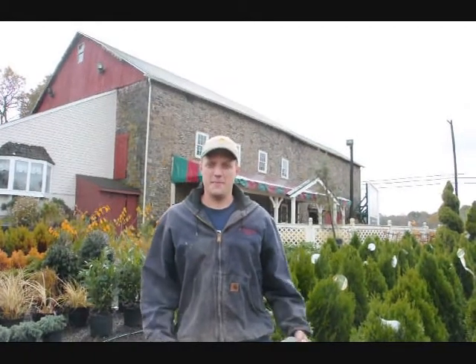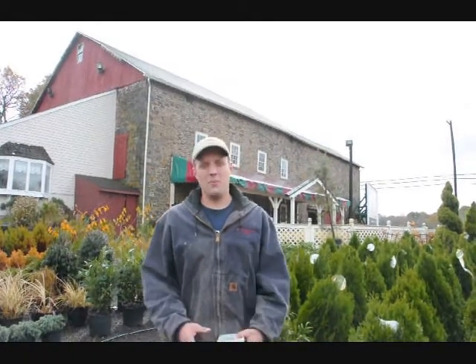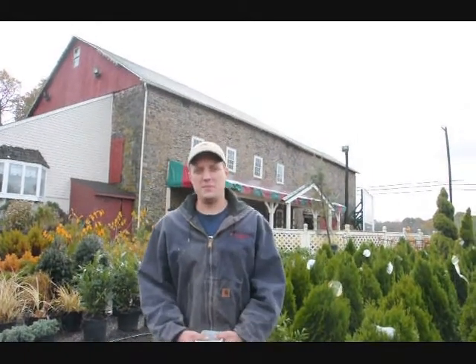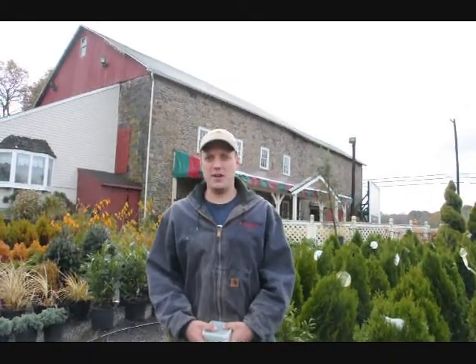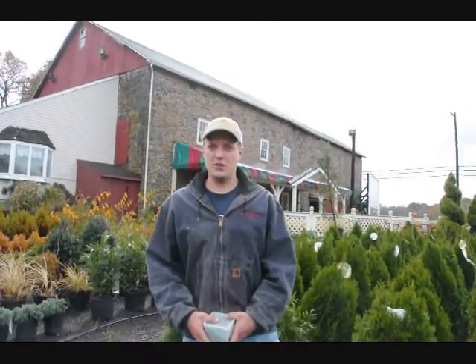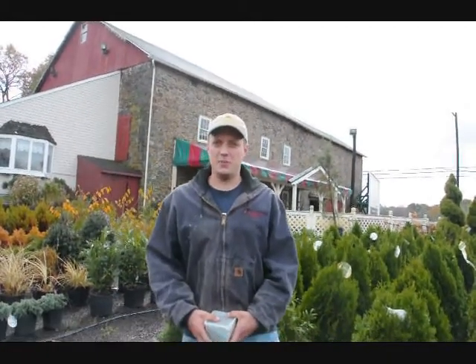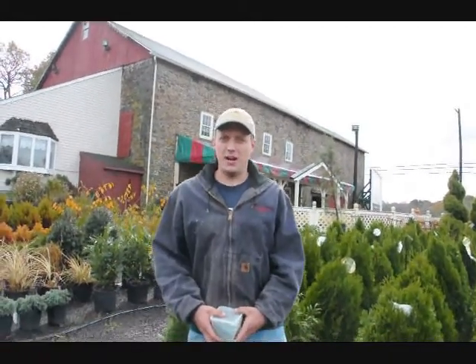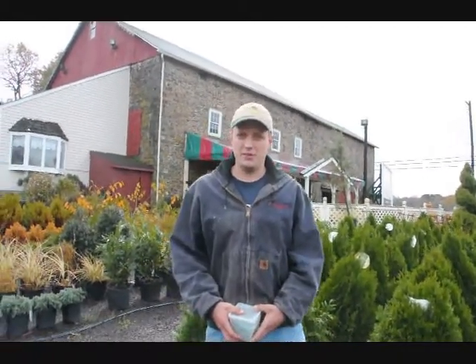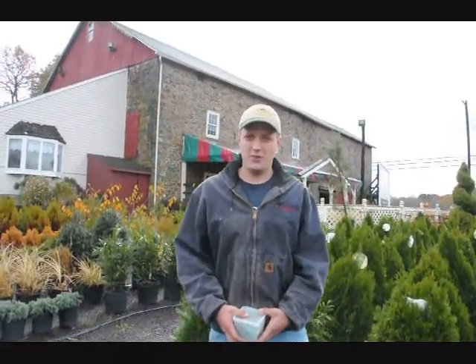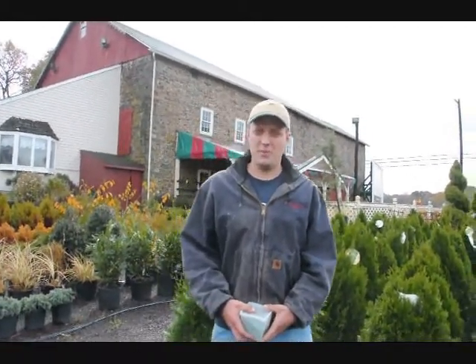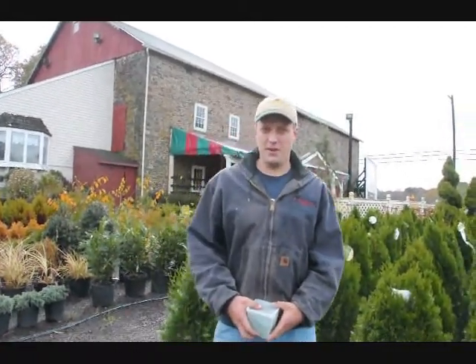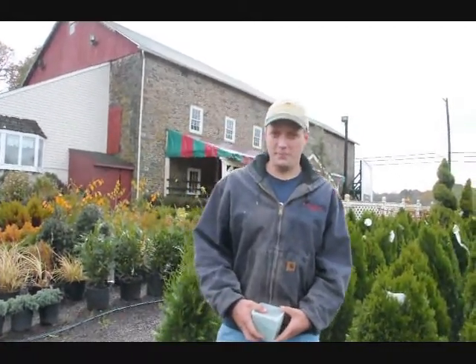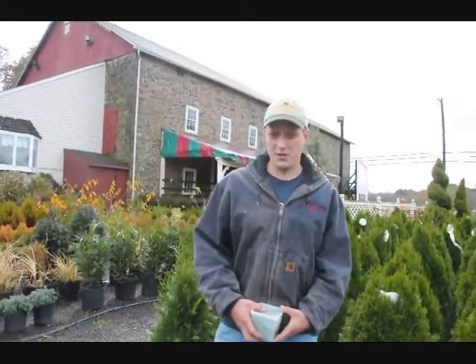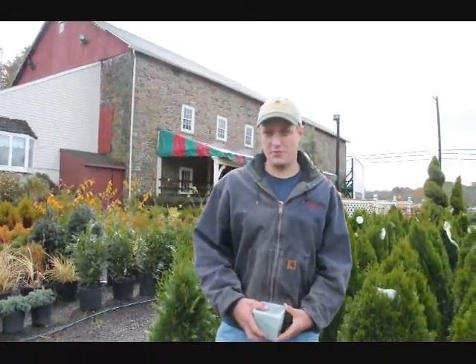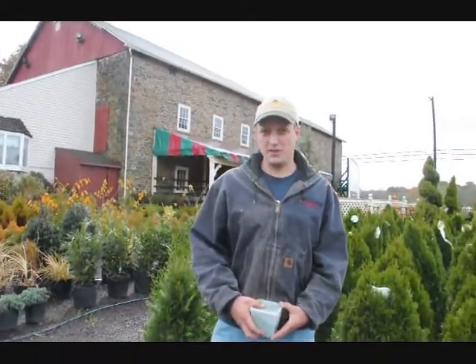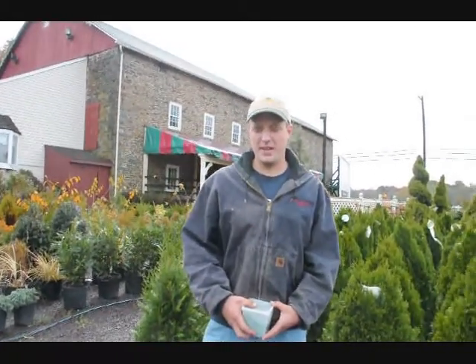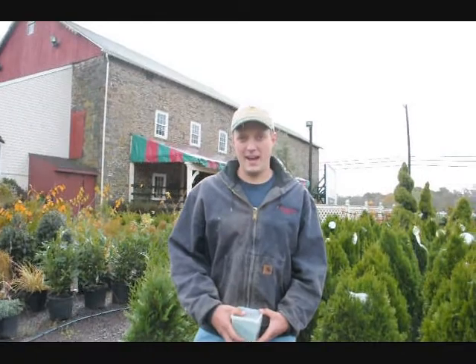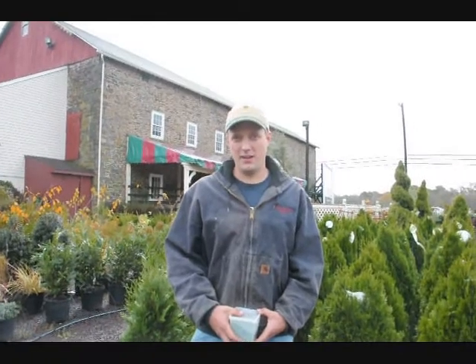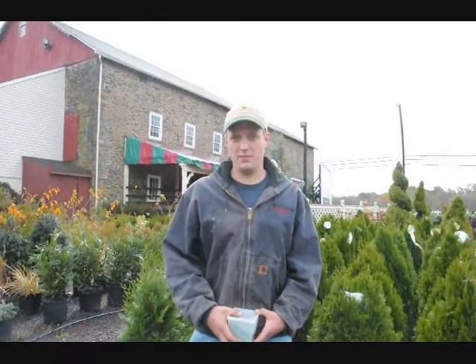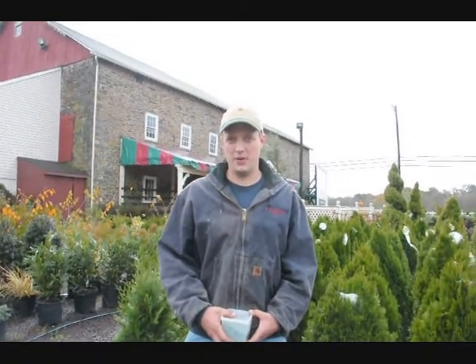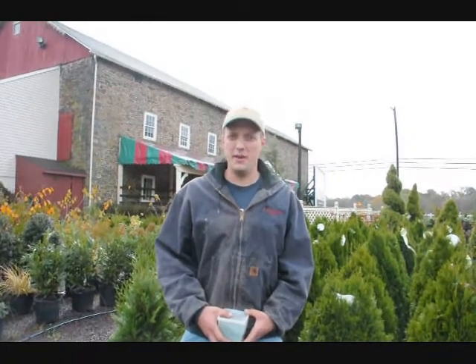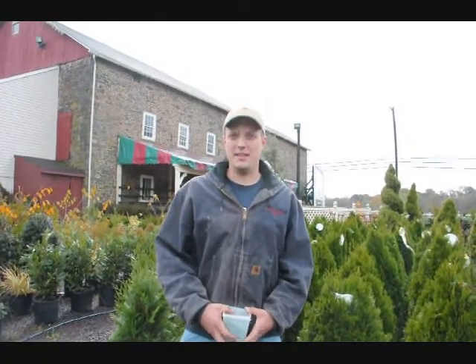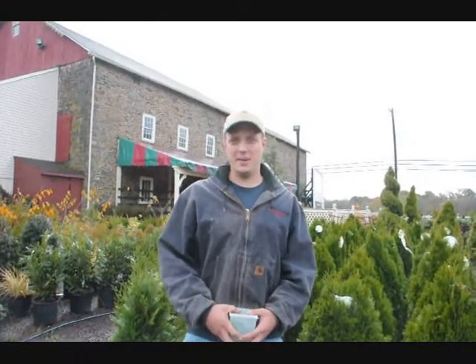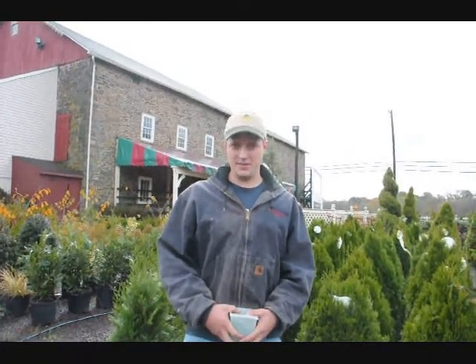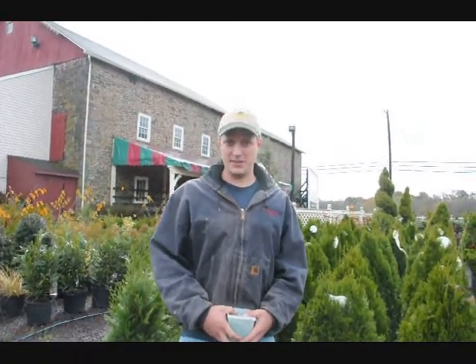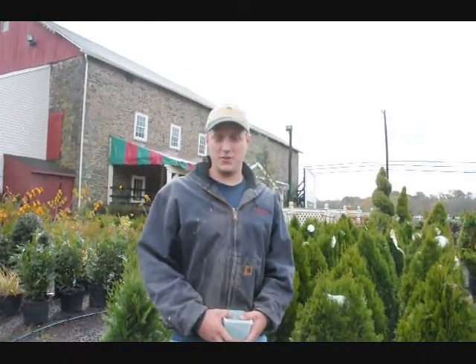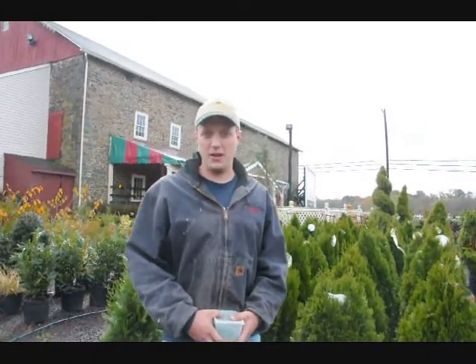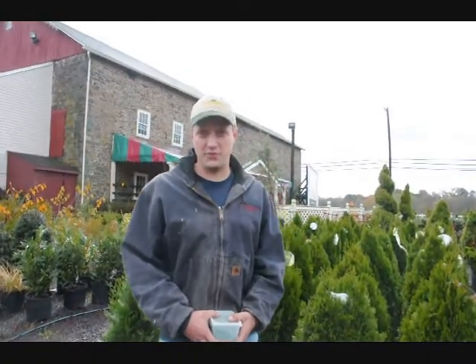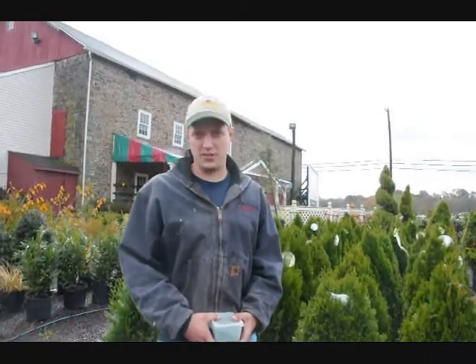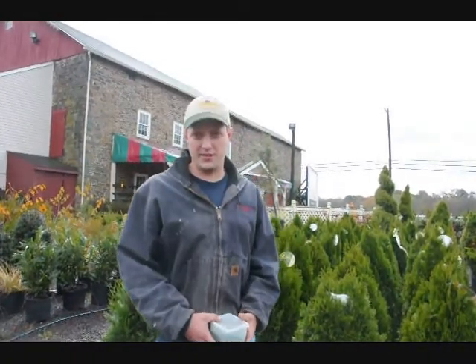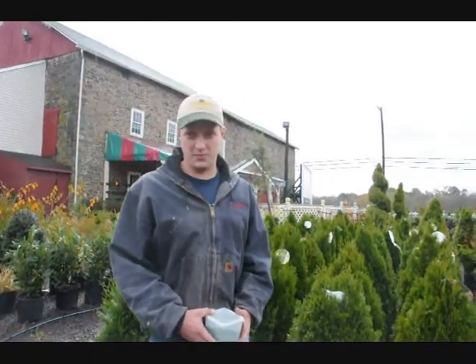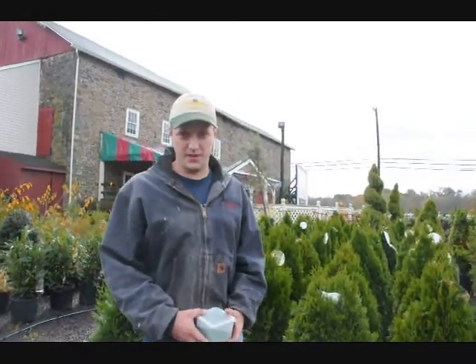Hello, my name is Mike Hurst from Highland Hill Farm. I'm here in charge of growing plants at Highland Hill Farm, and today I'm going to discuss with you how to fertilize the arborvitae.